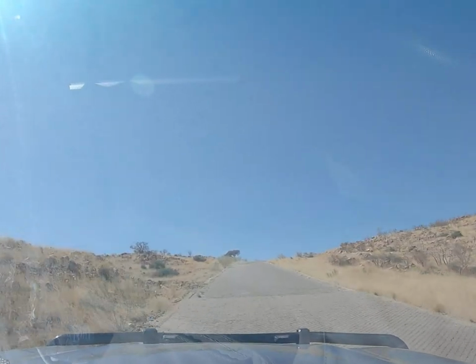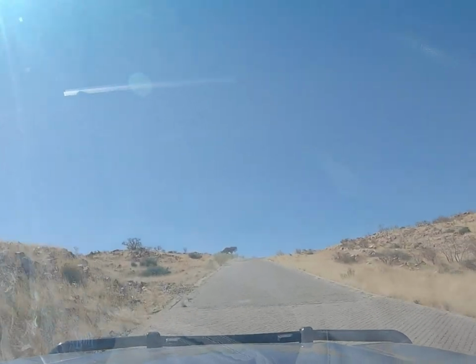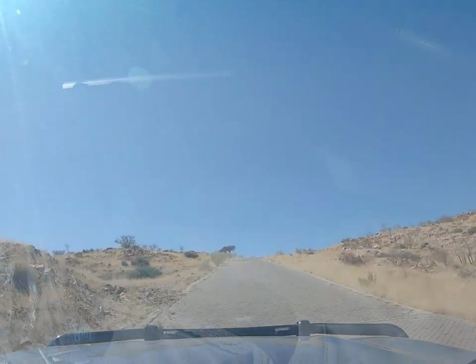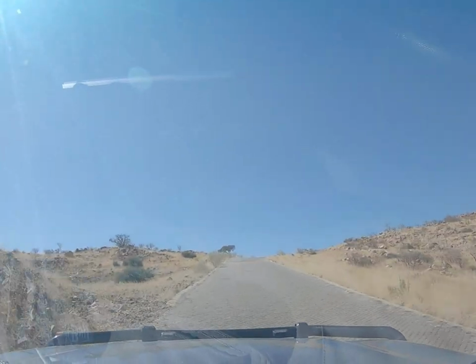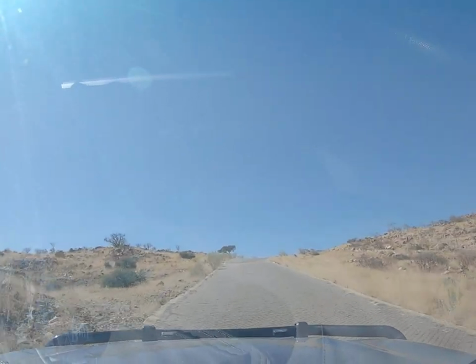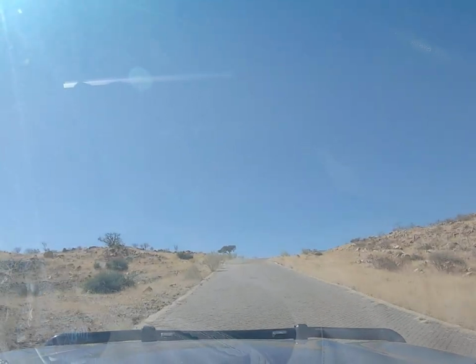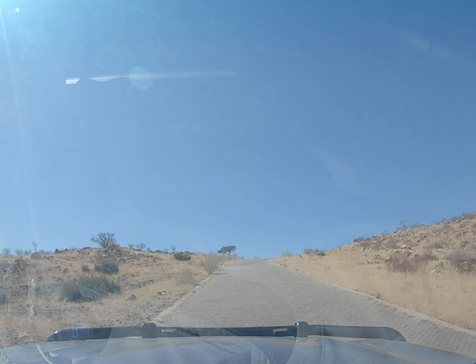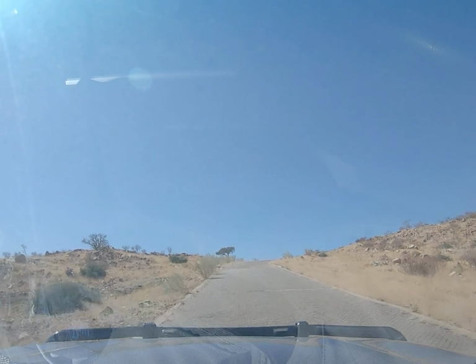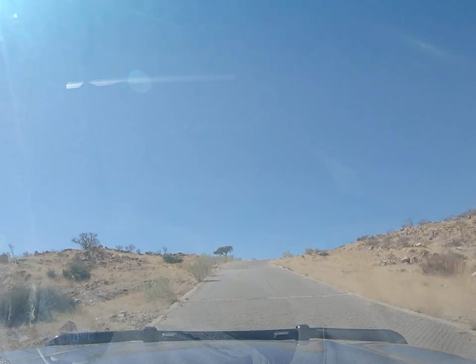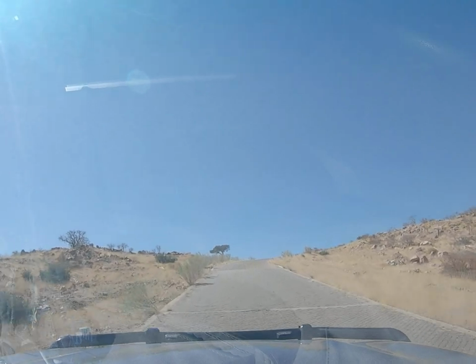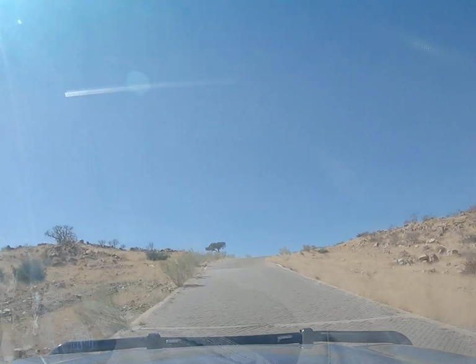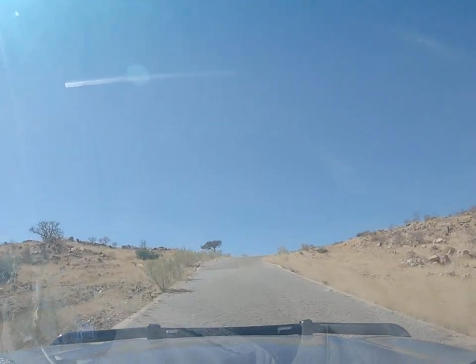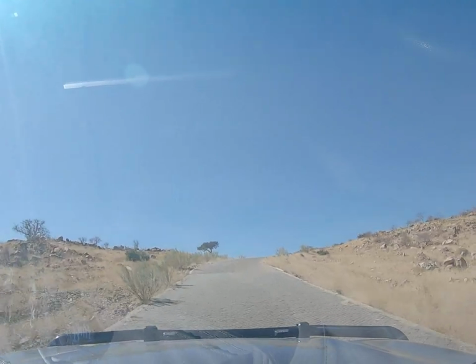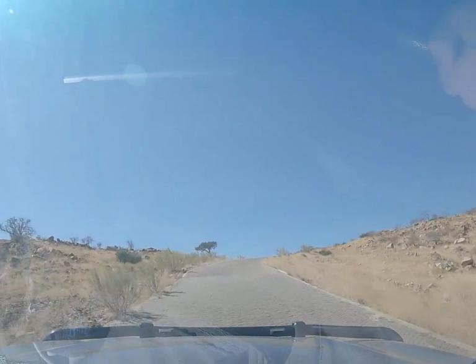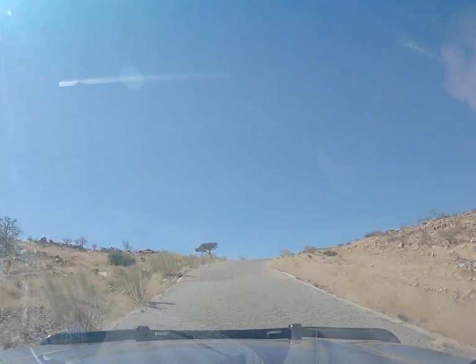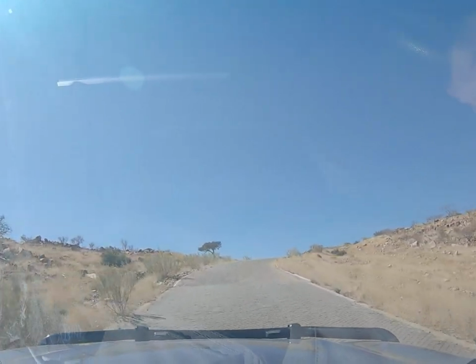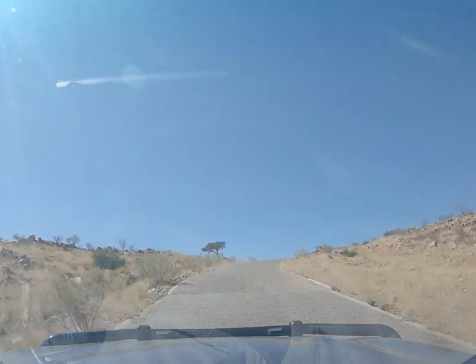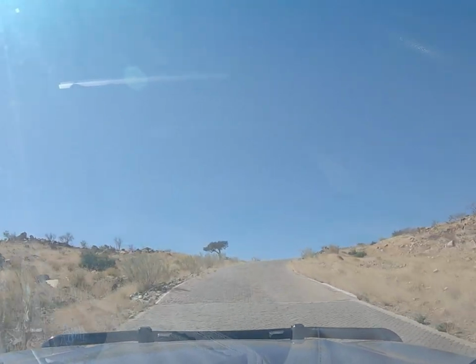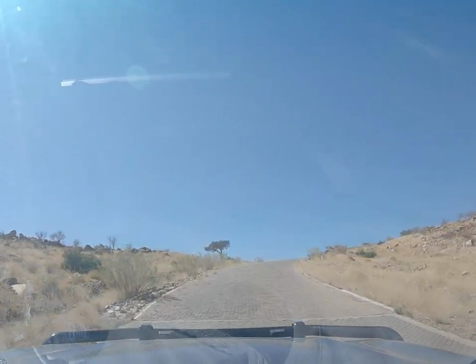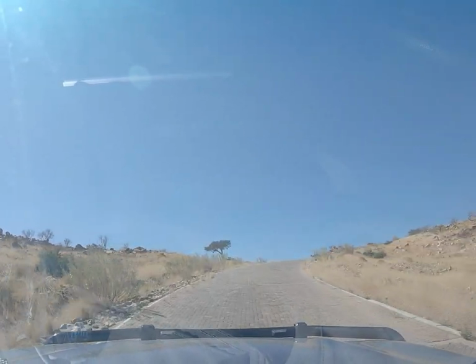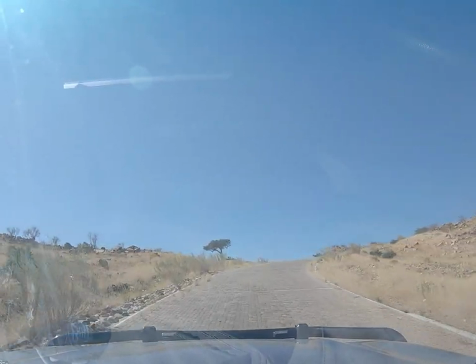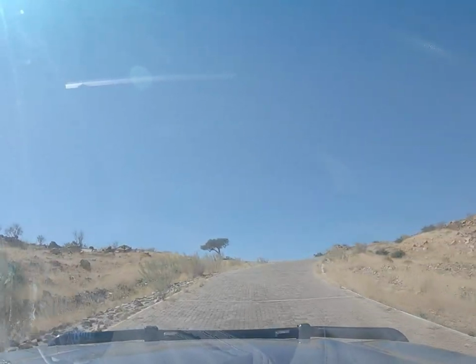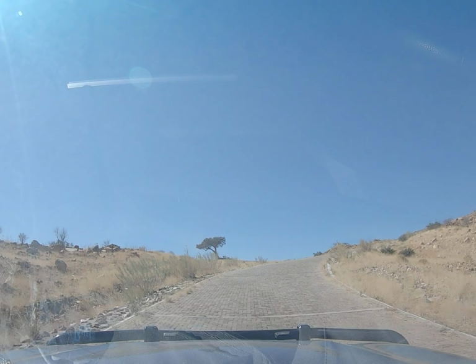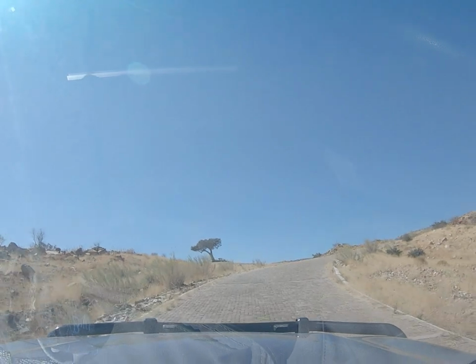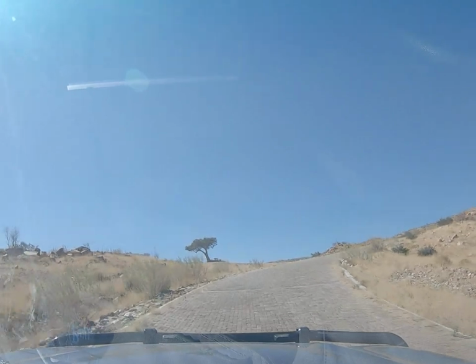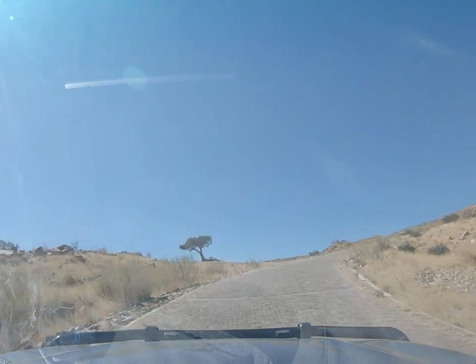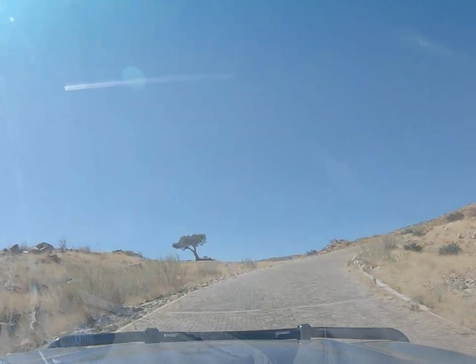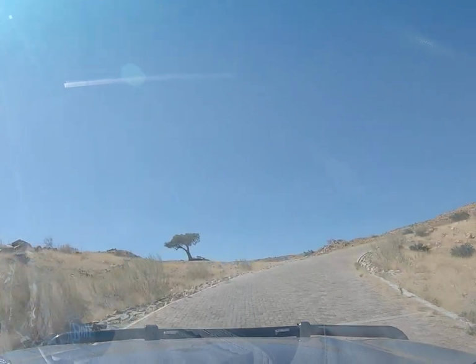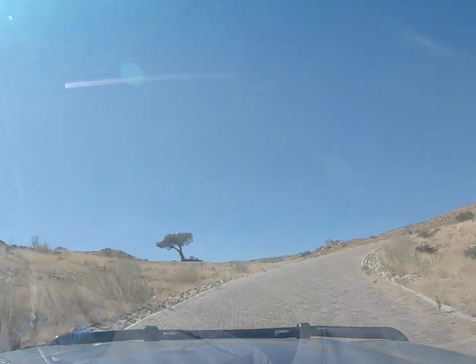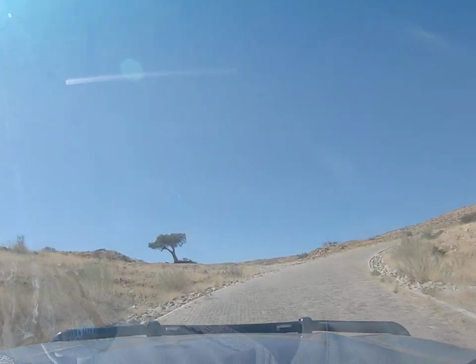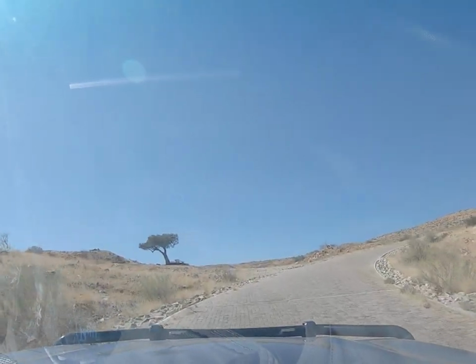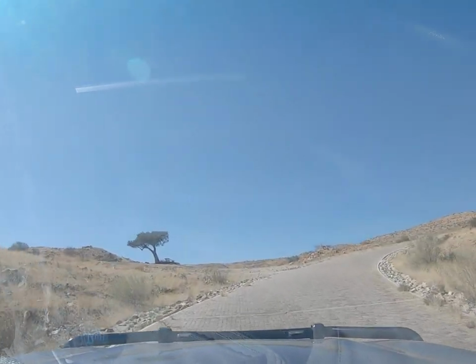Arid — completely arid. And this is the picnic spot.